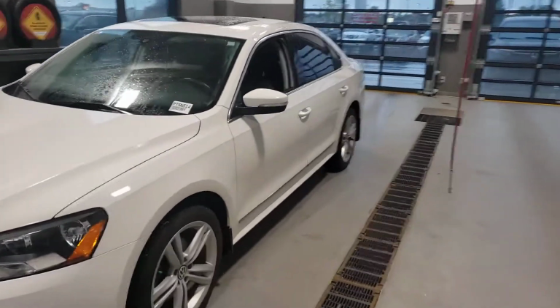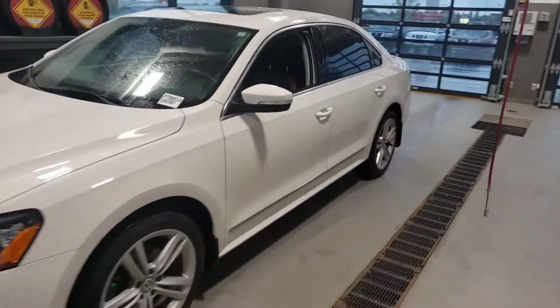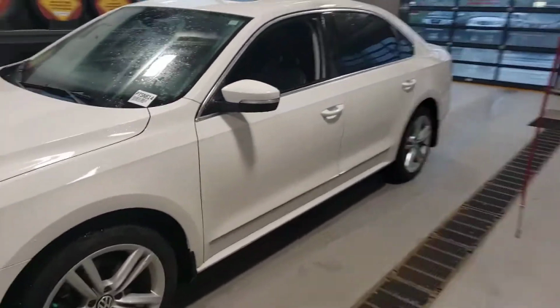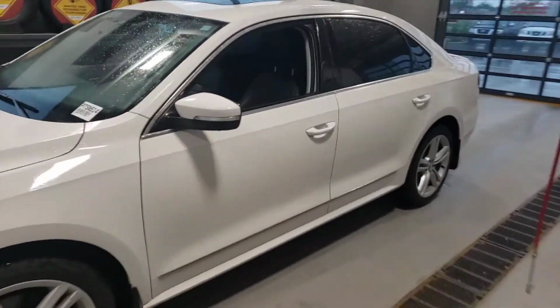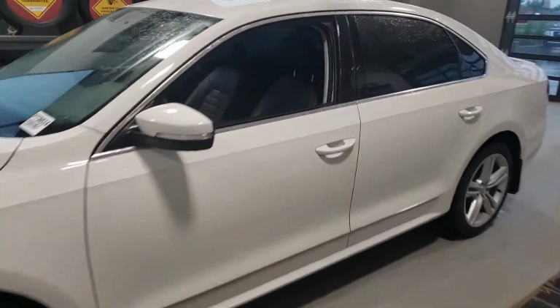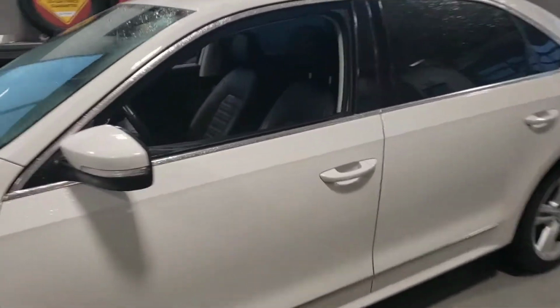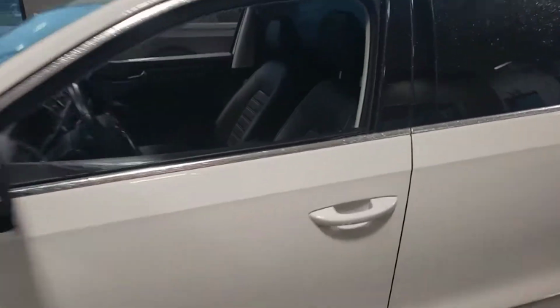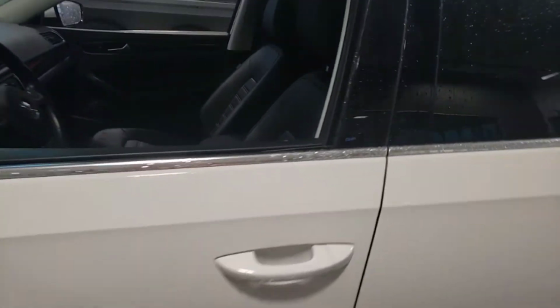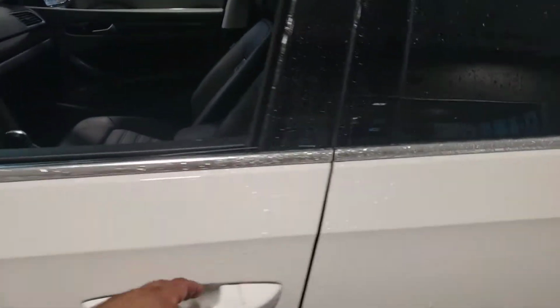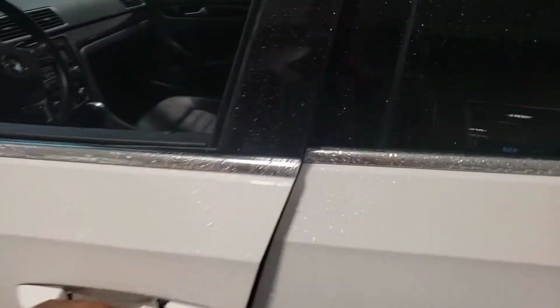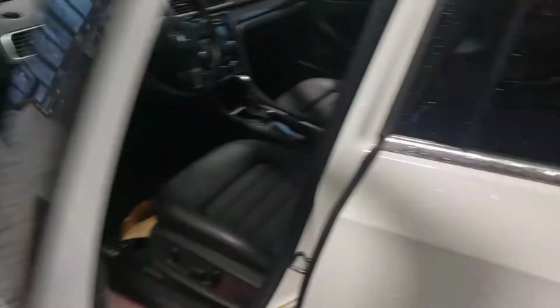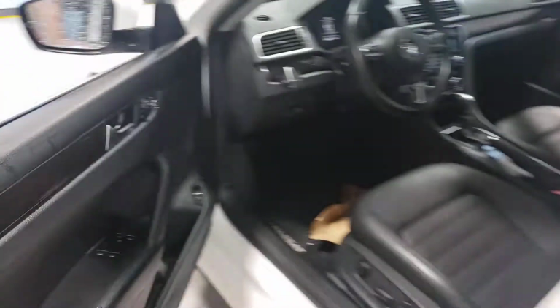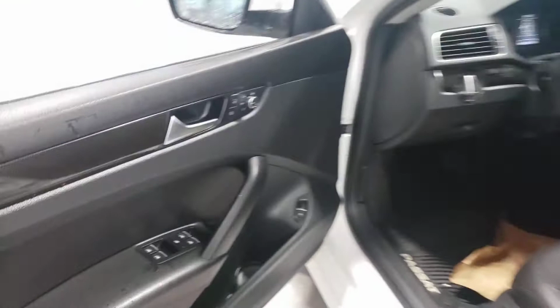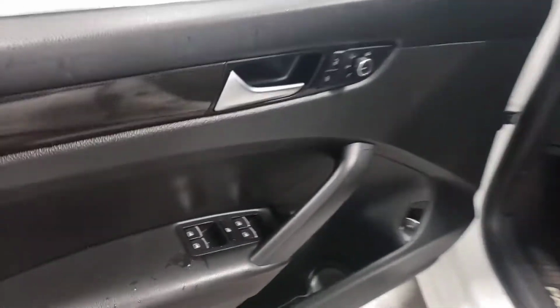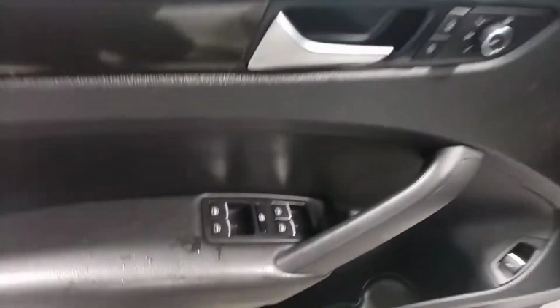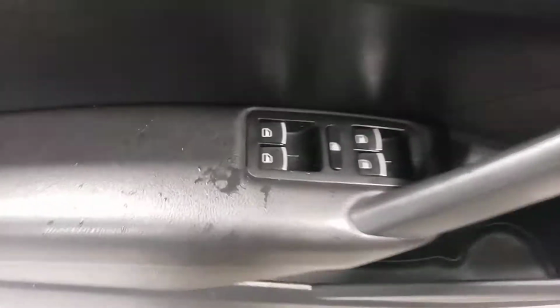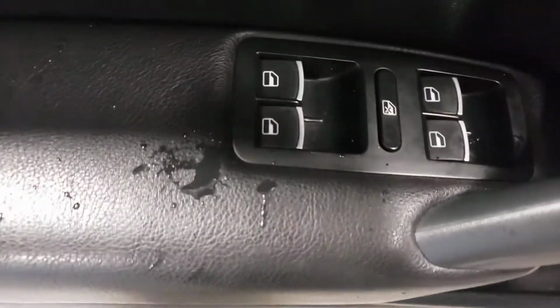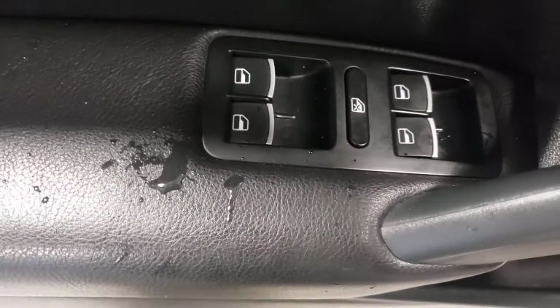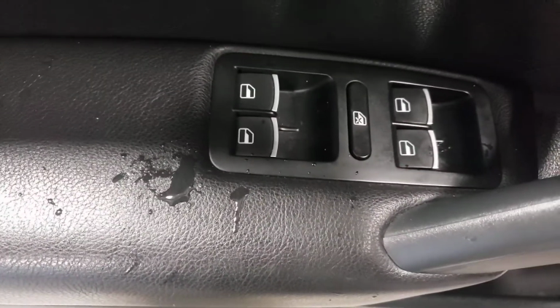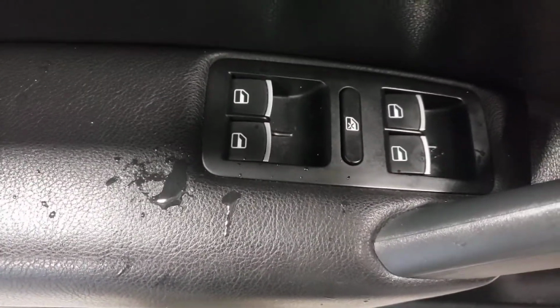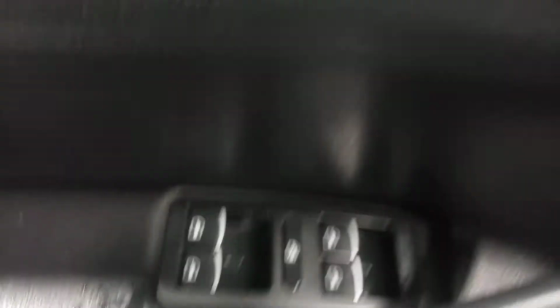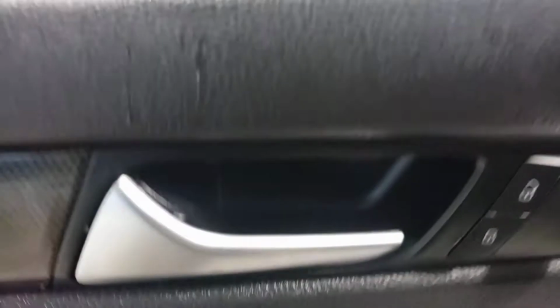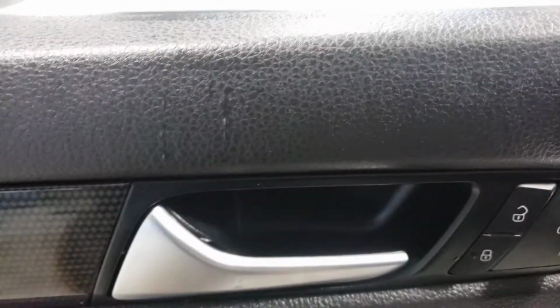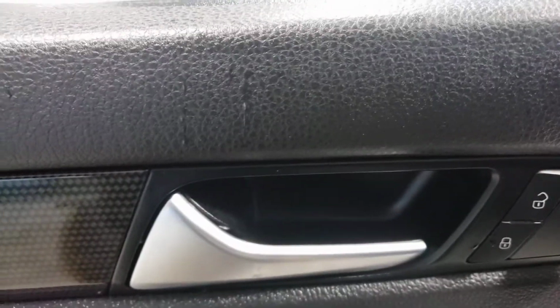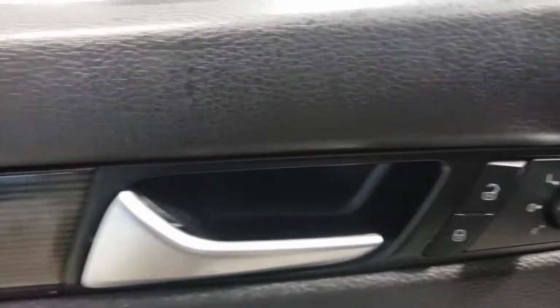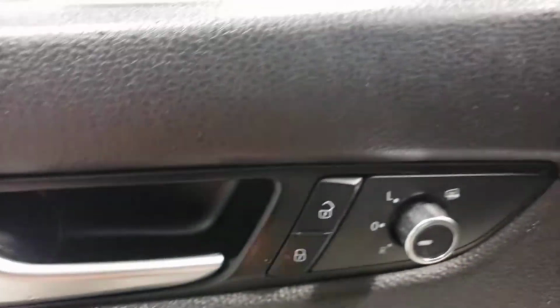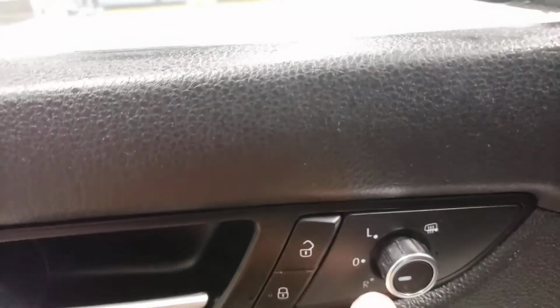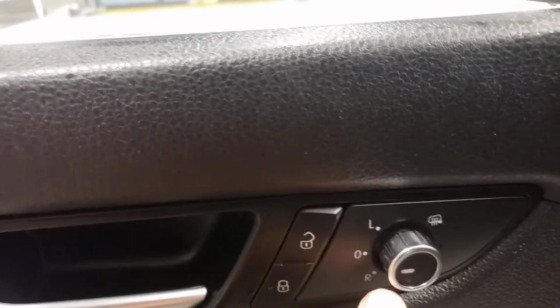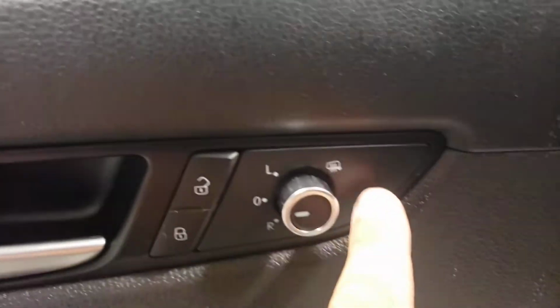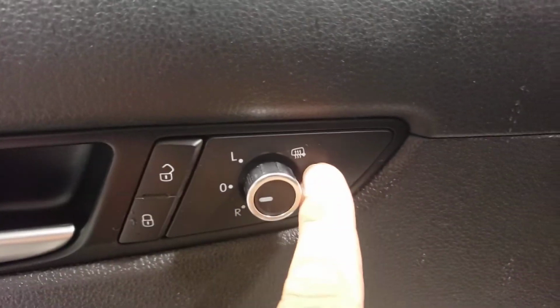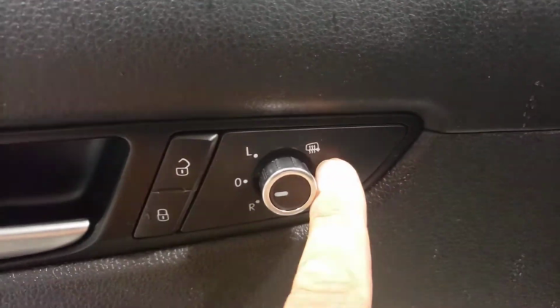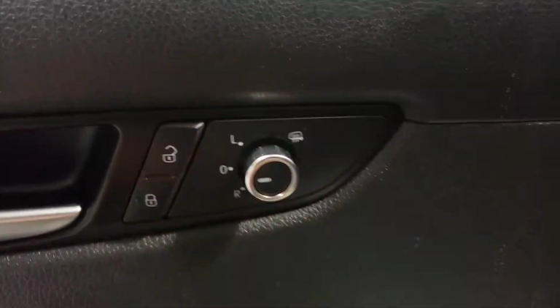Working our way to the driver's side here — power windows, power locks, power mirrors including heated mirrors.